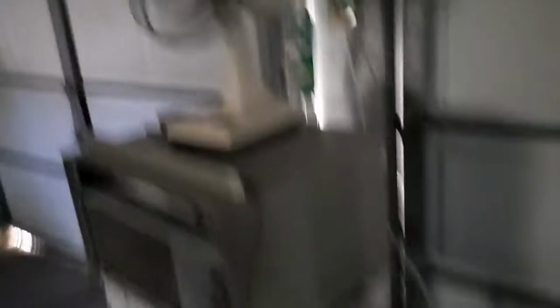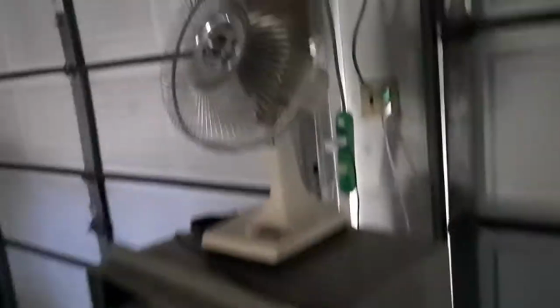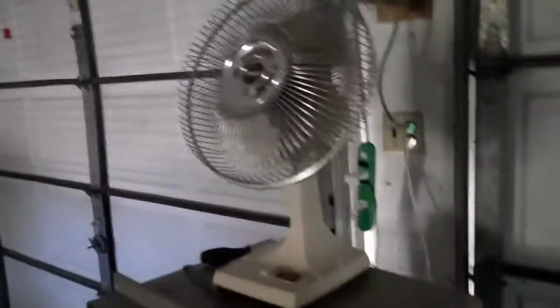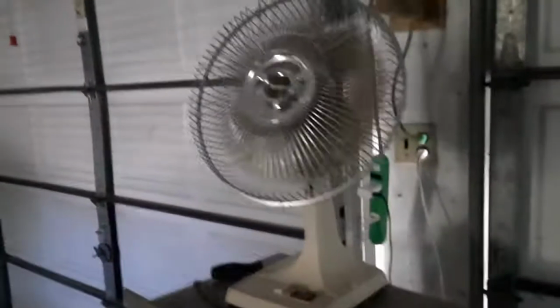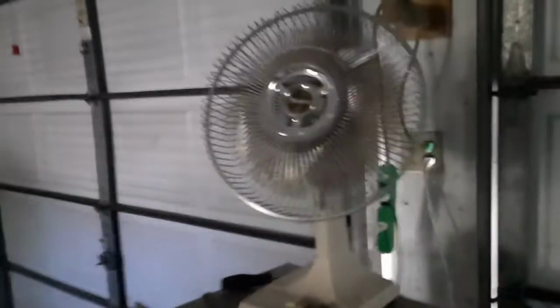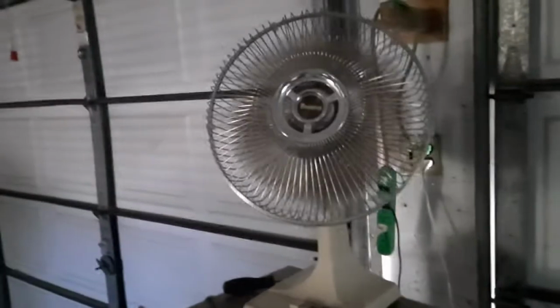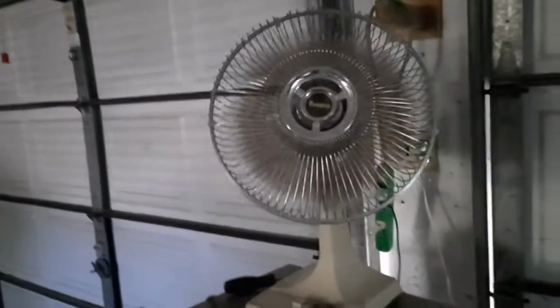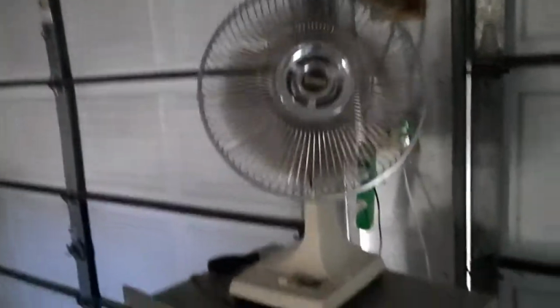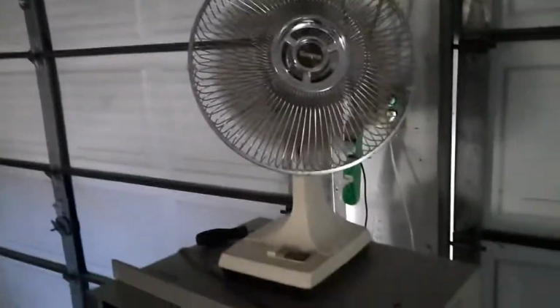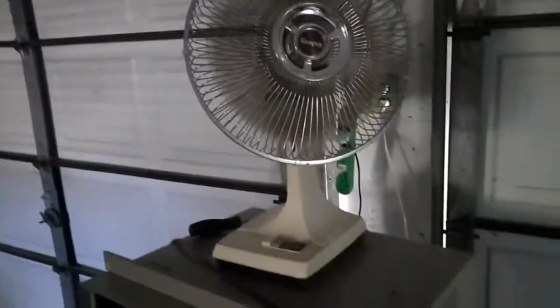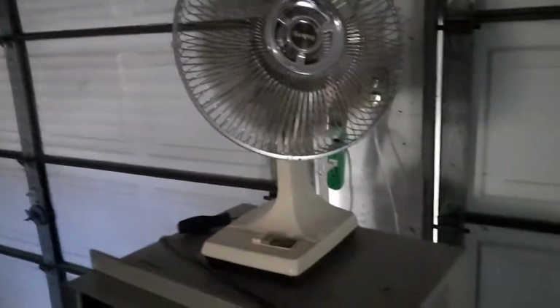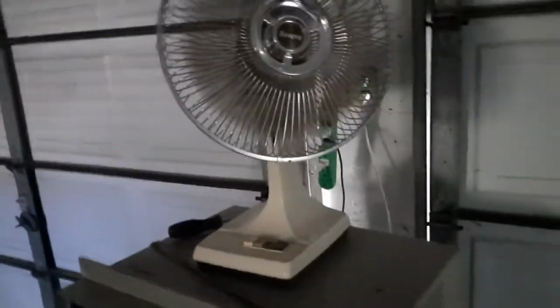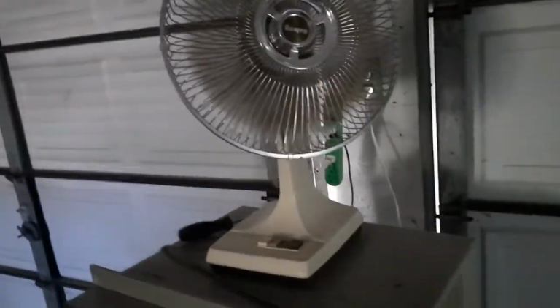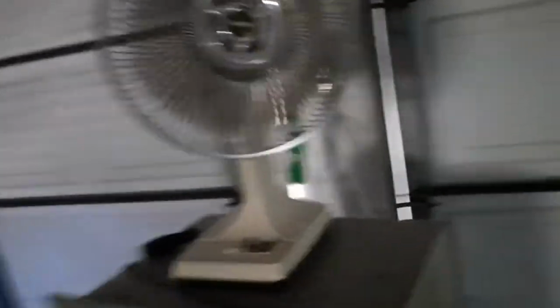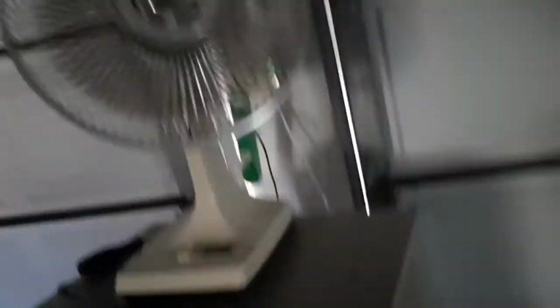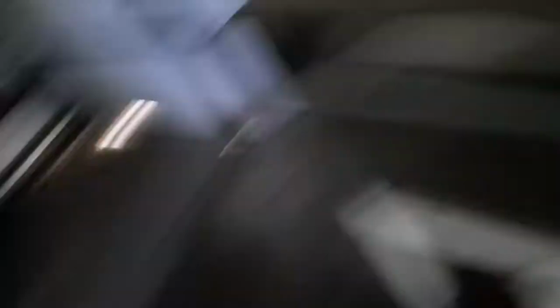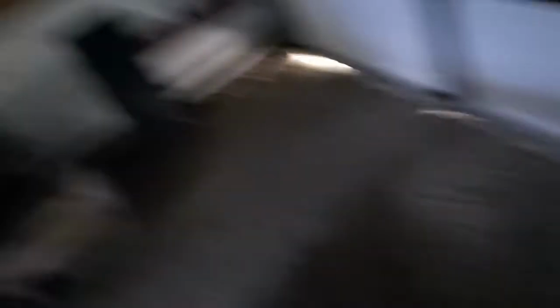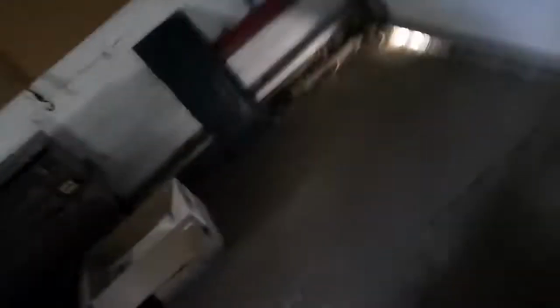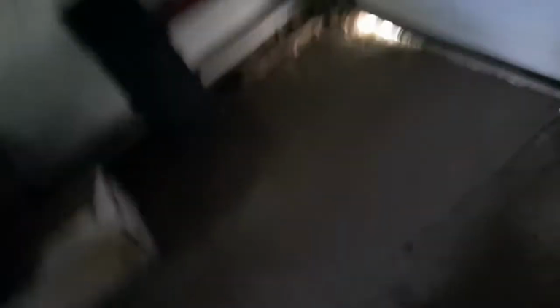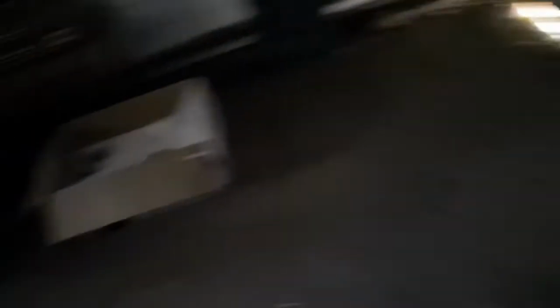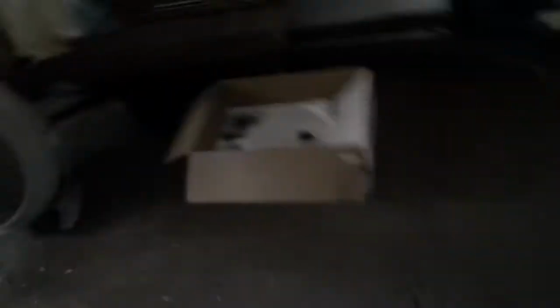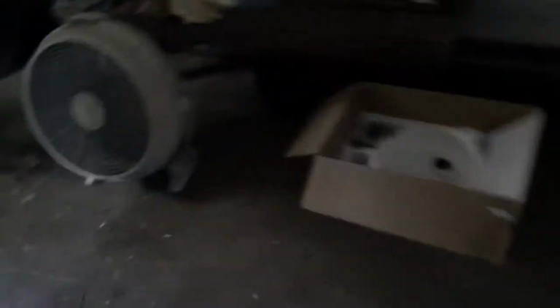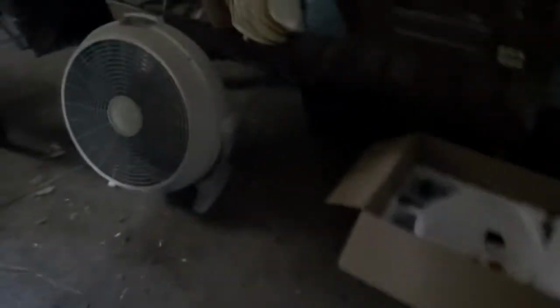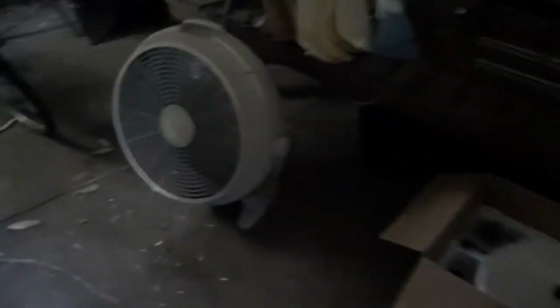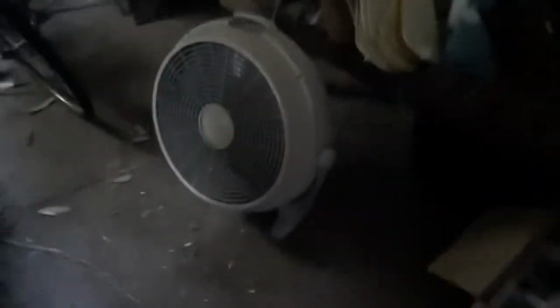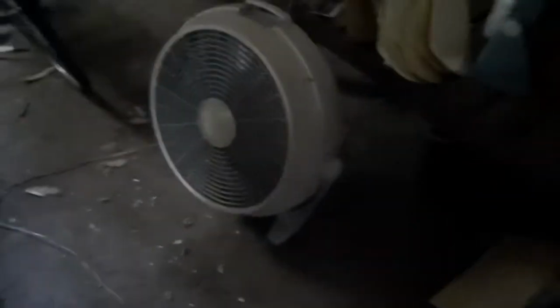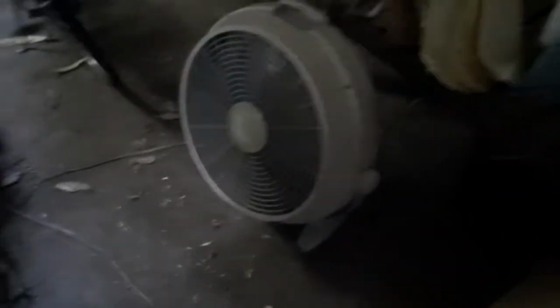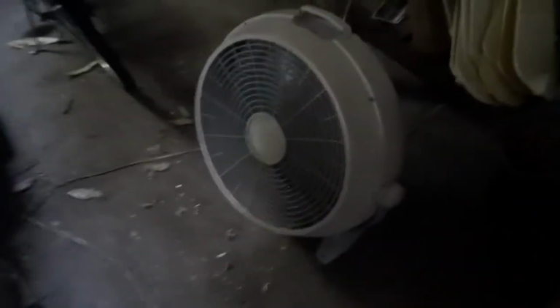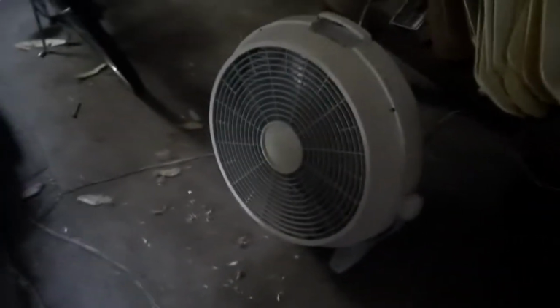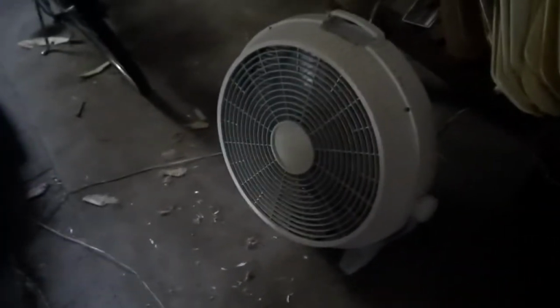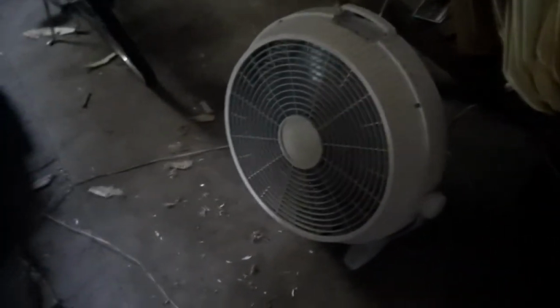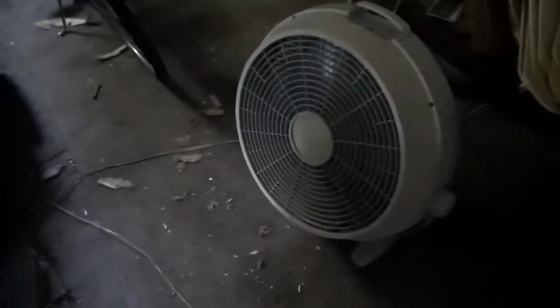Here we have a Galaxy 2150 that's running on medium speed. Here we have the Alaska wind machine running on high speed.